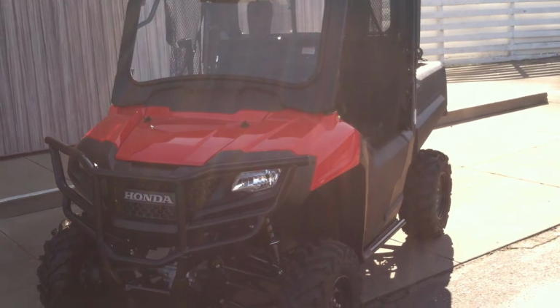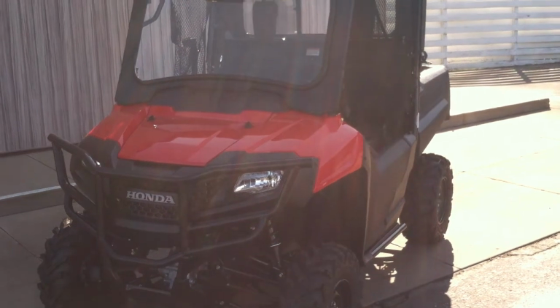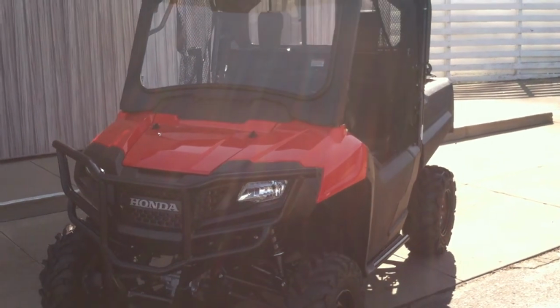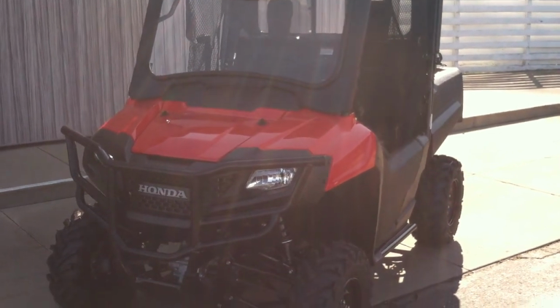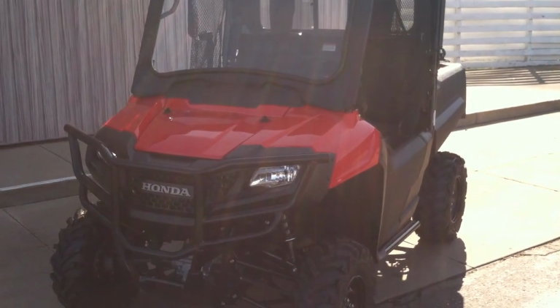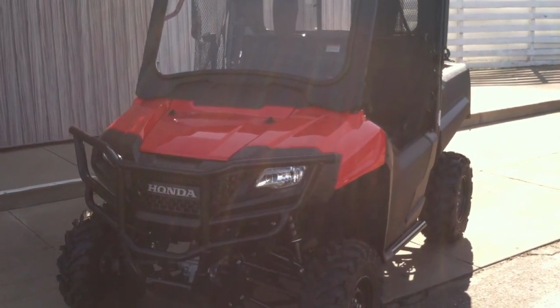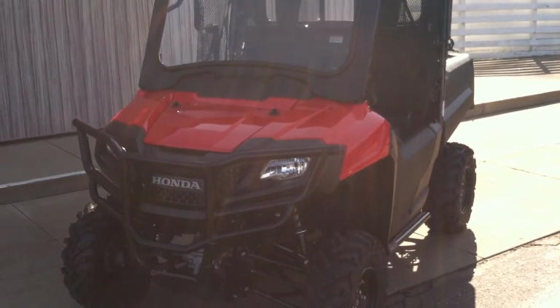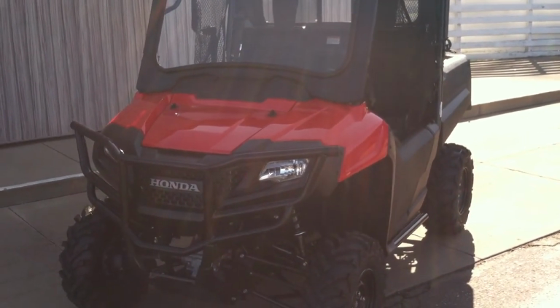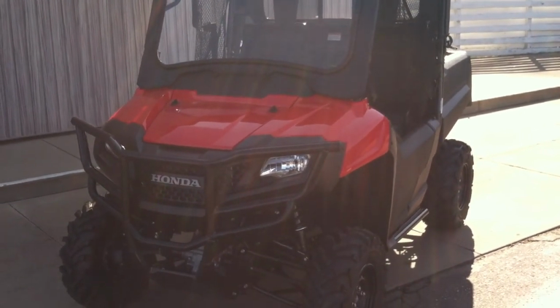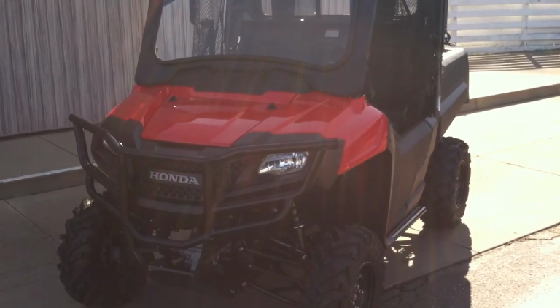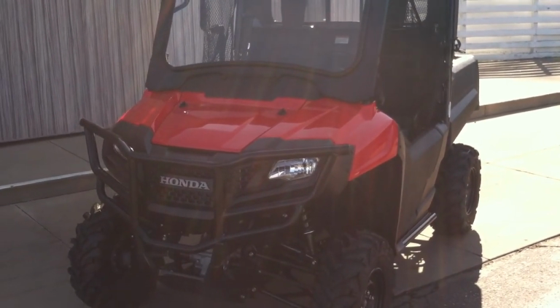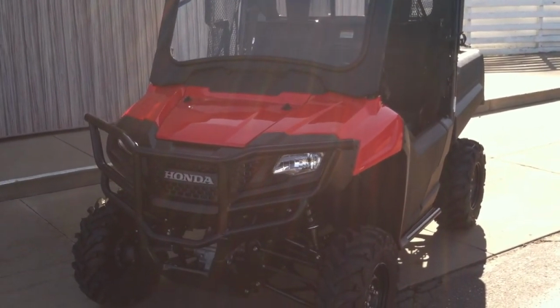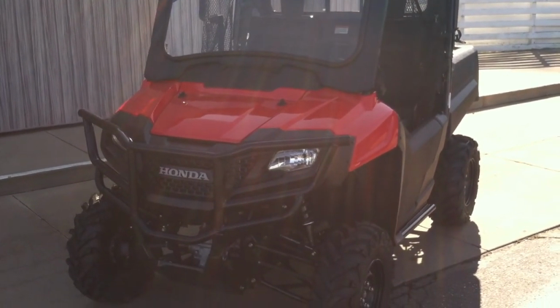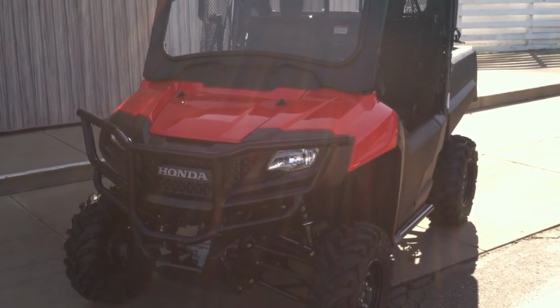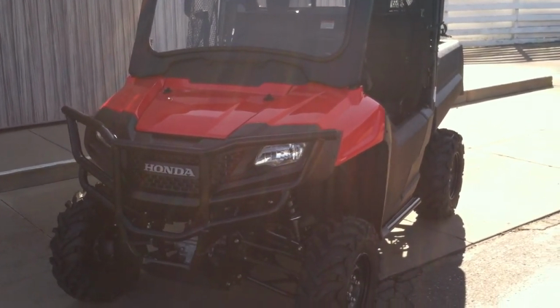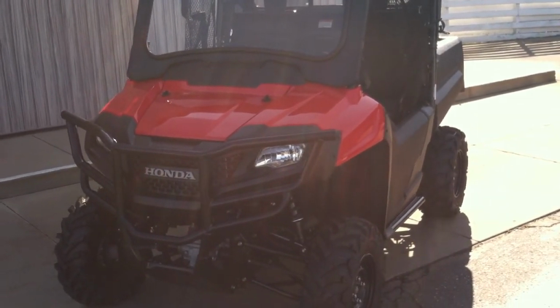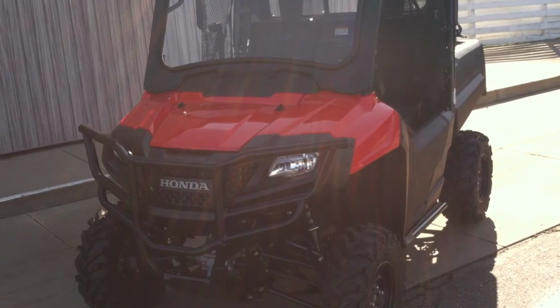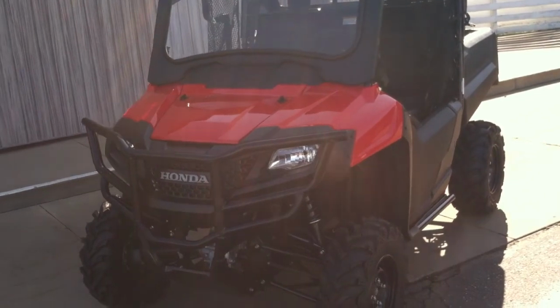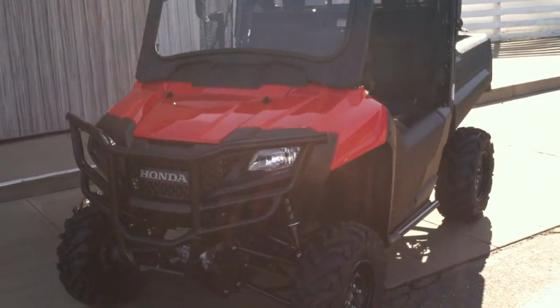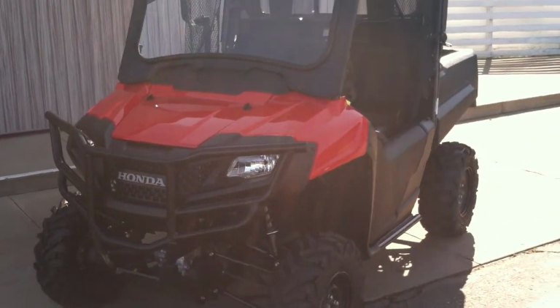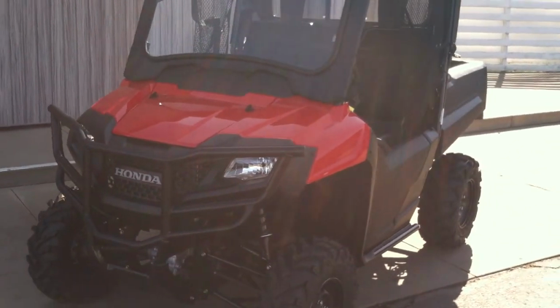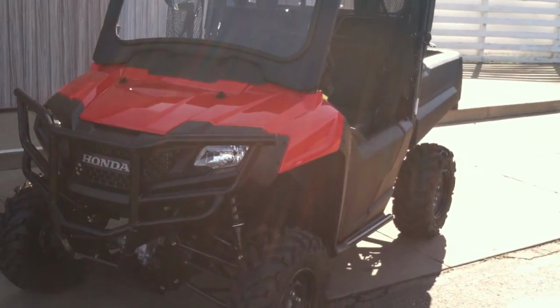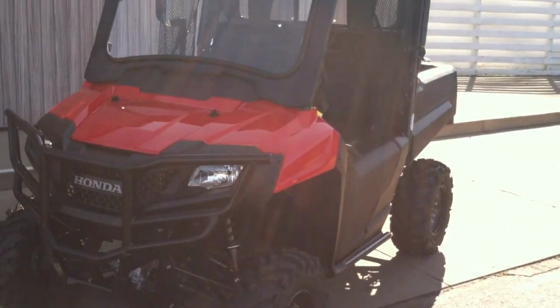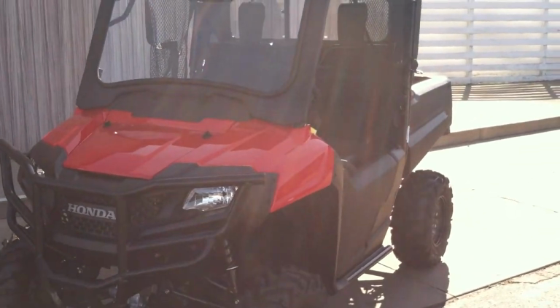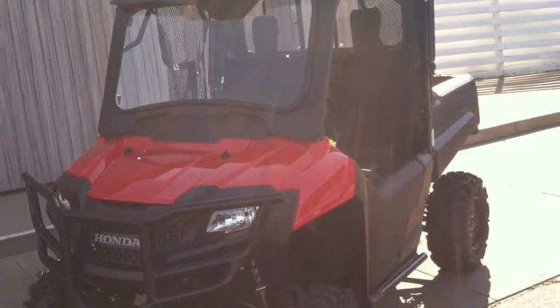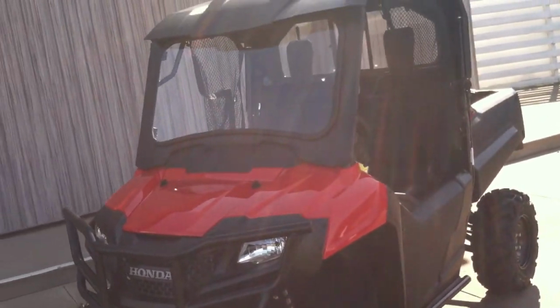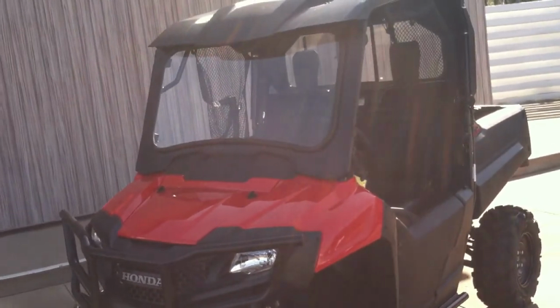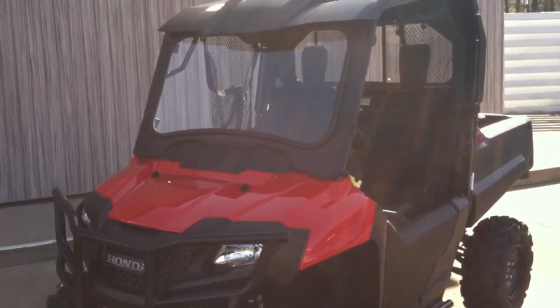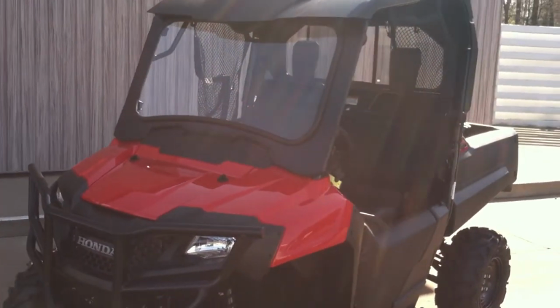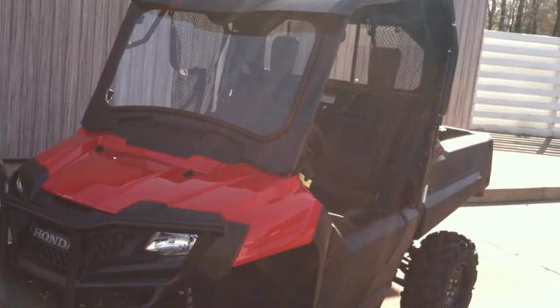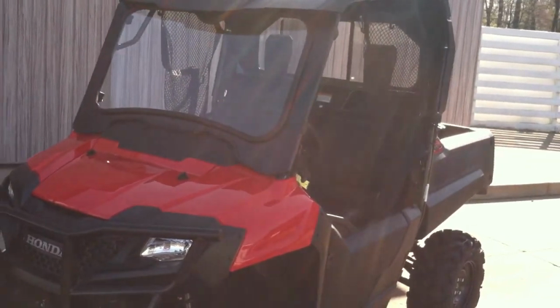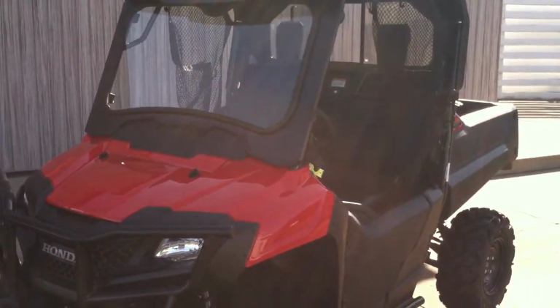Here's one we wanted to share. This is a brand new Honda Pioneer 700, and this one's going out the door today.